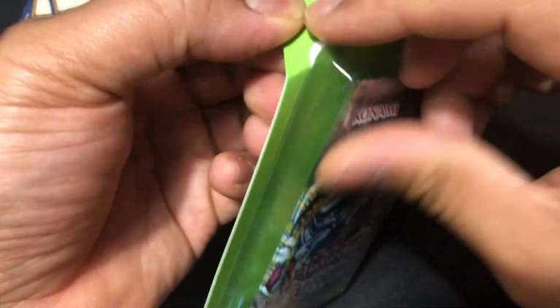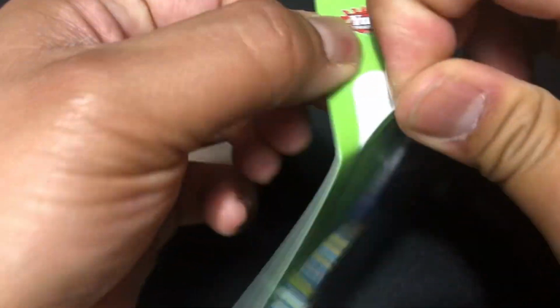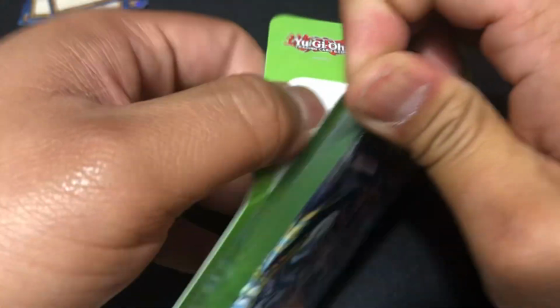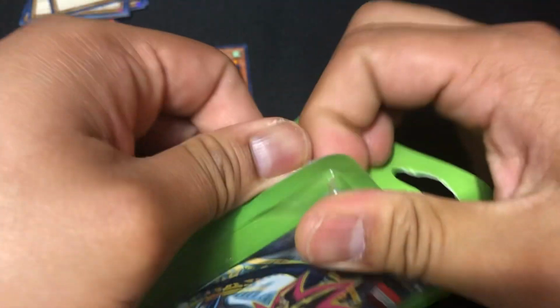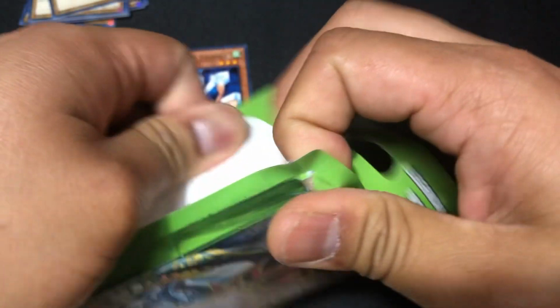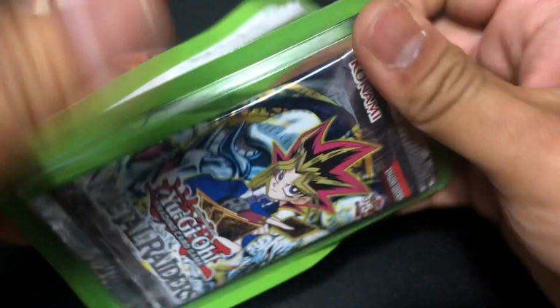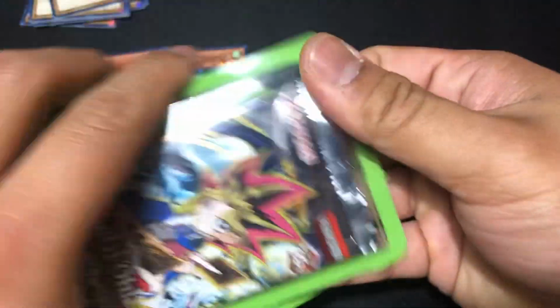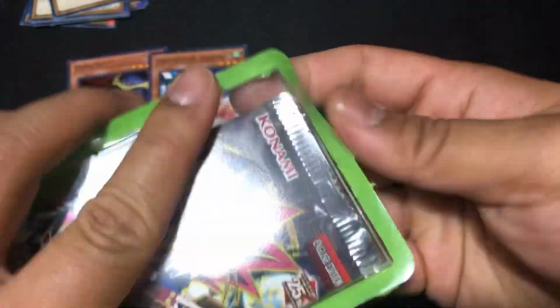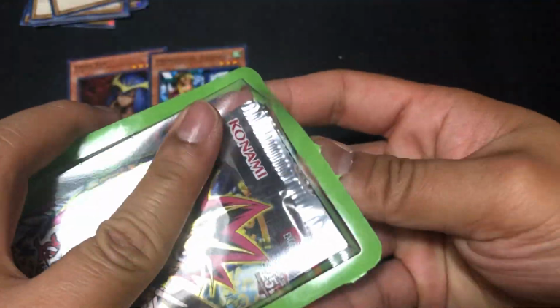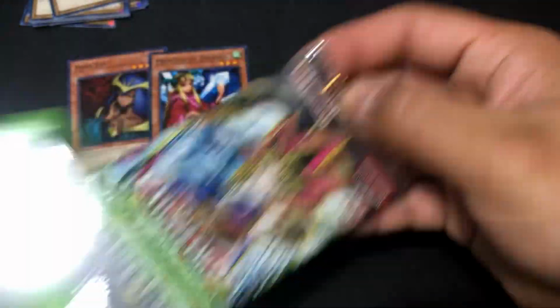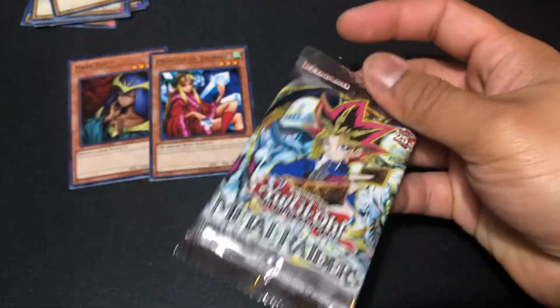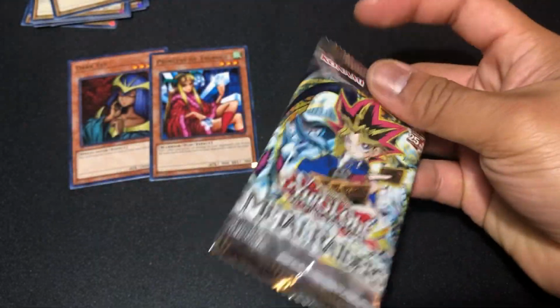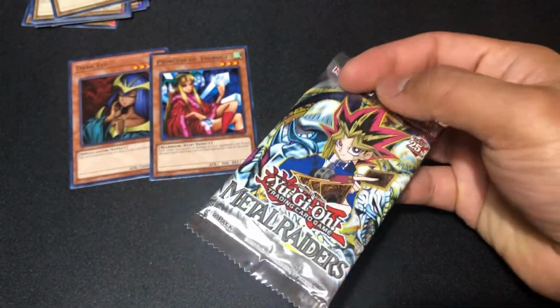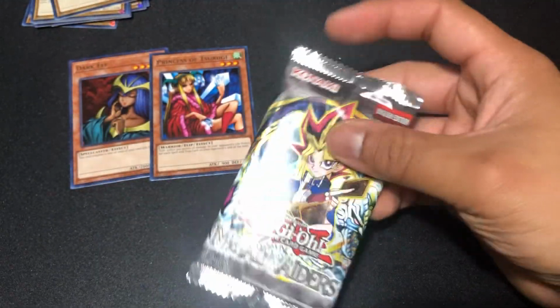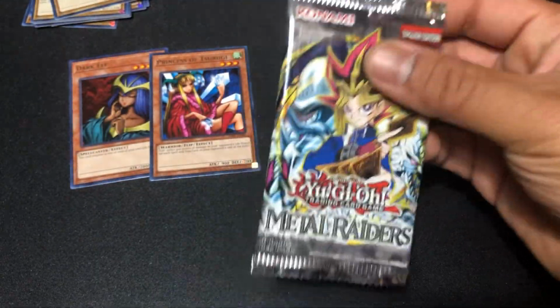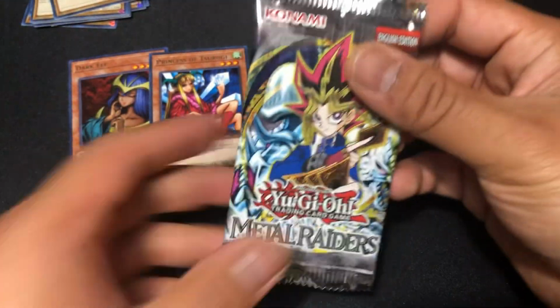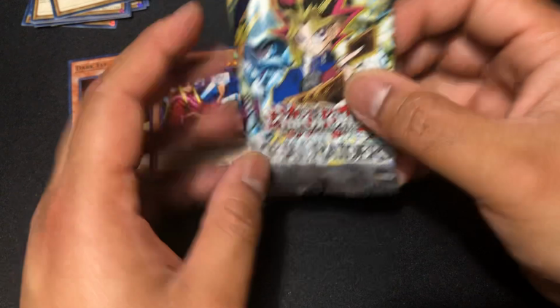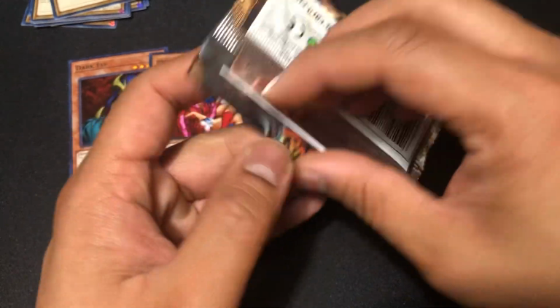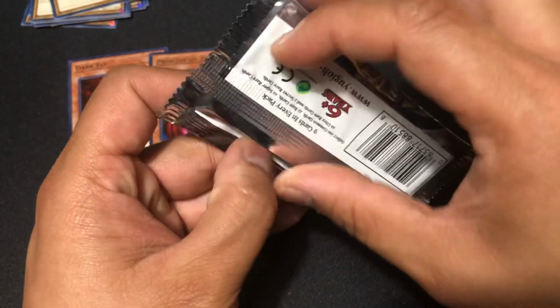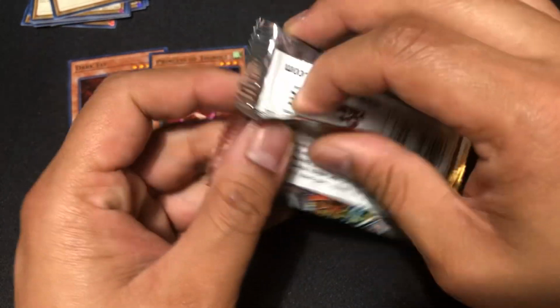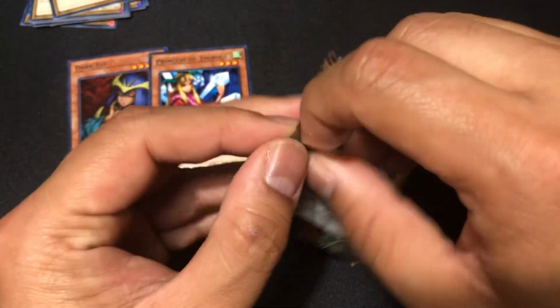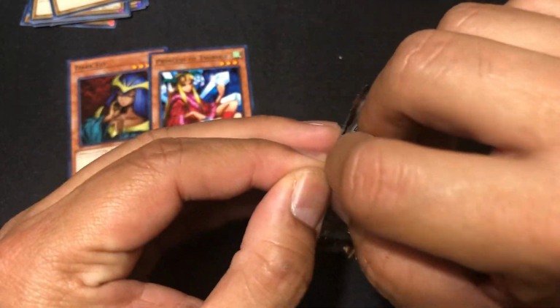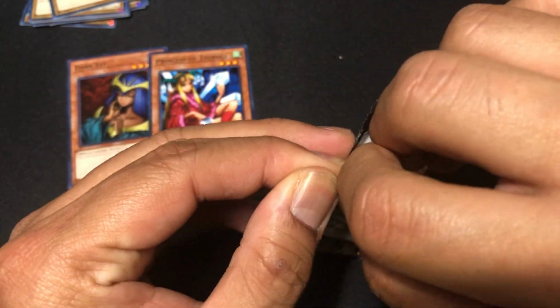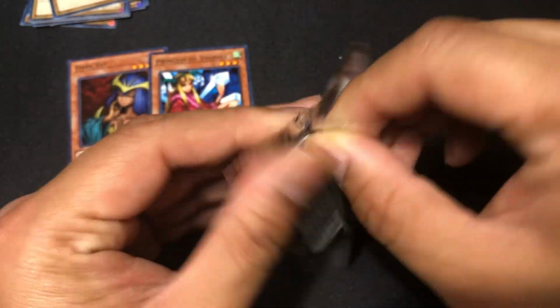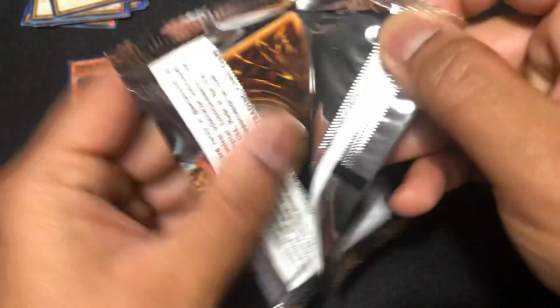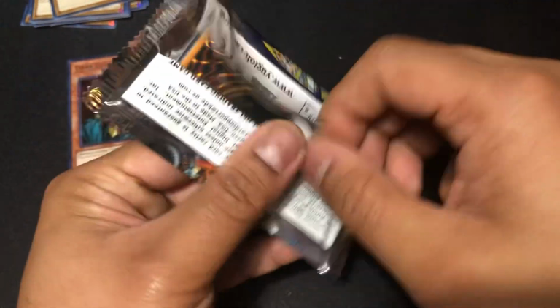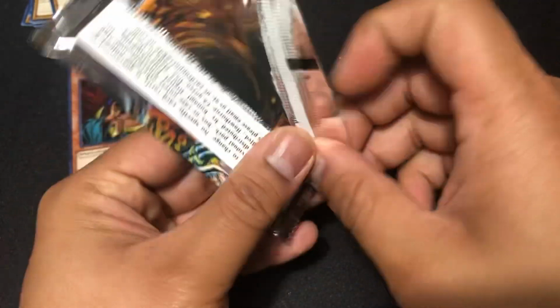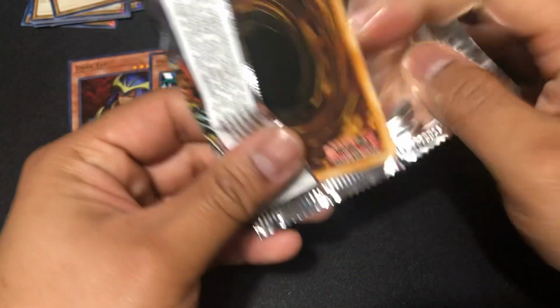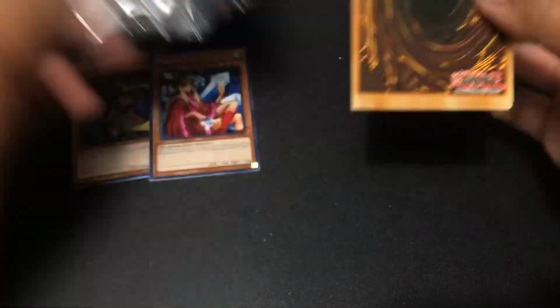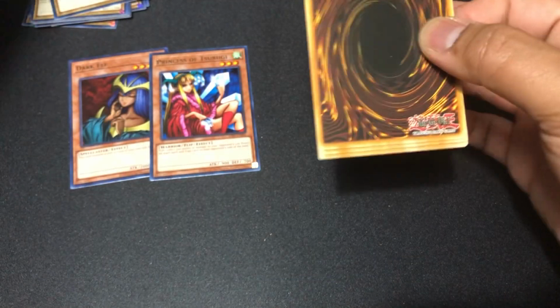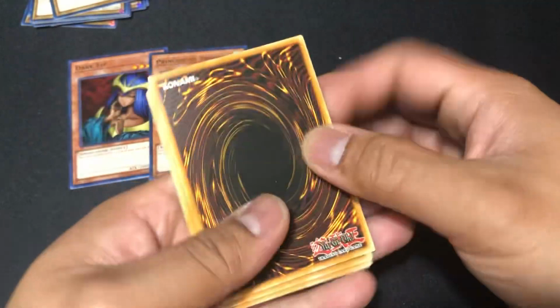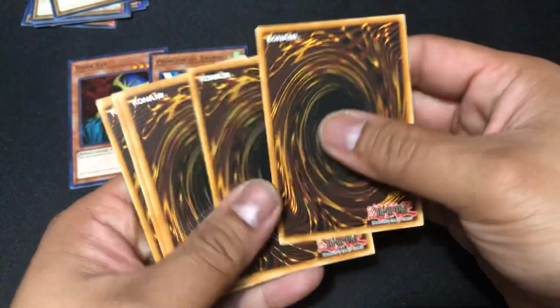Two pieces of crap — it's fine, it's the thought that counts. She didn't really pick them, well she did decide to buy them for me, but they were the last five legendary packs. I'm pretty sure if there were more, she'd probably be able to sift out the good packs. She always chooses my packs for me.